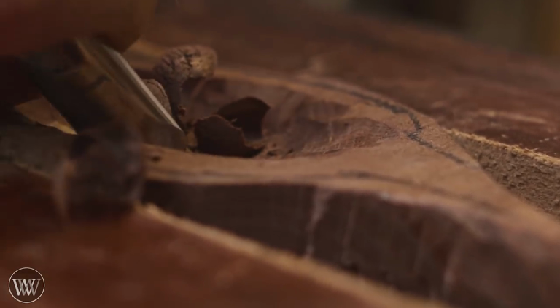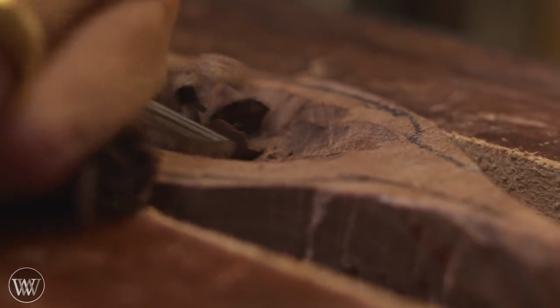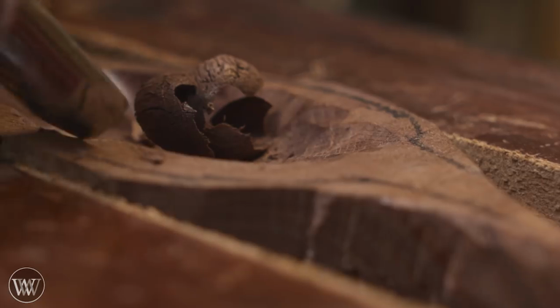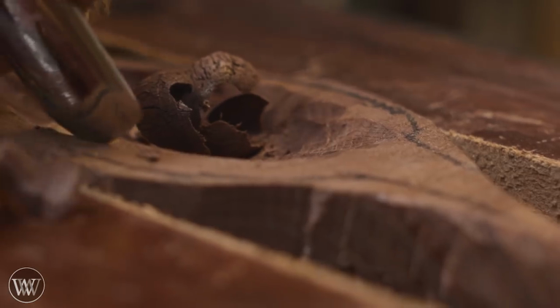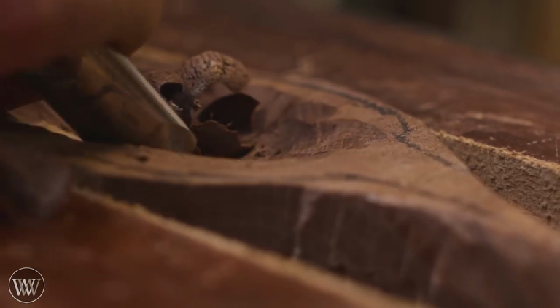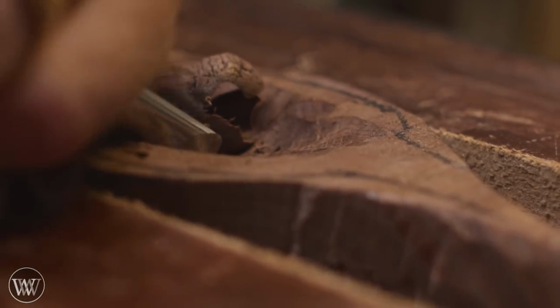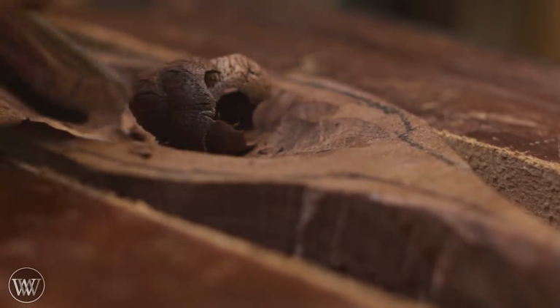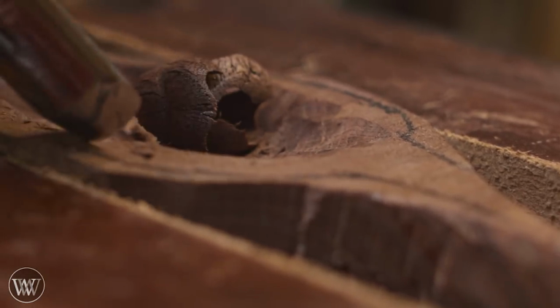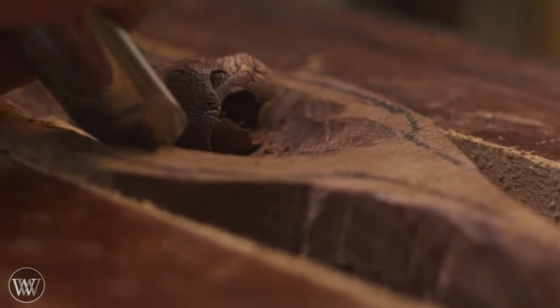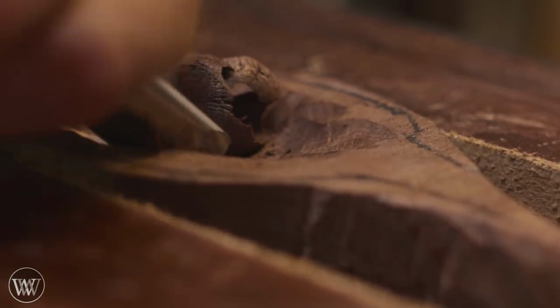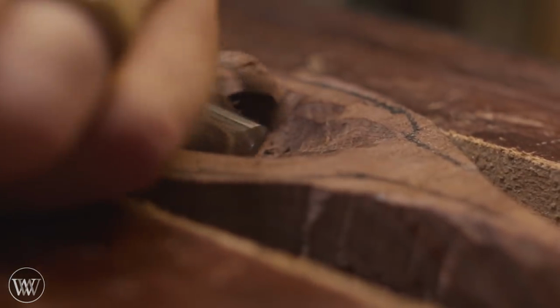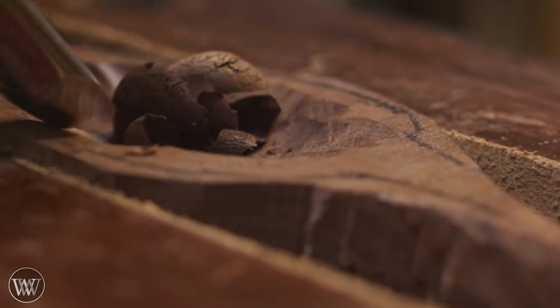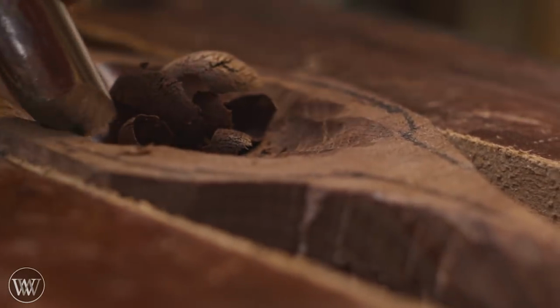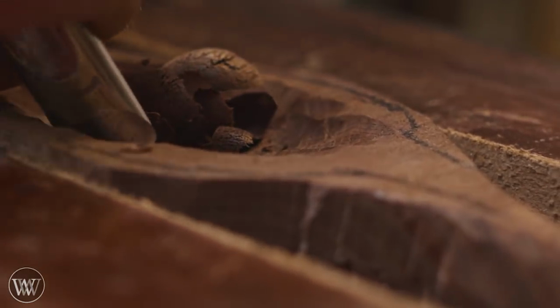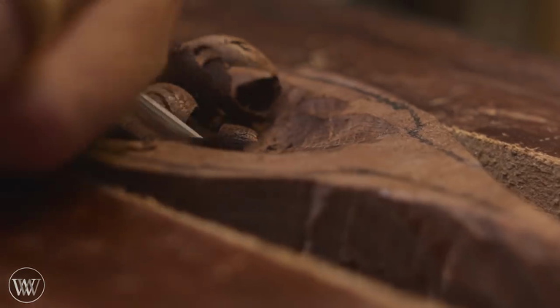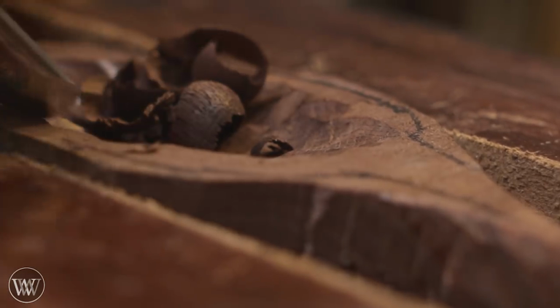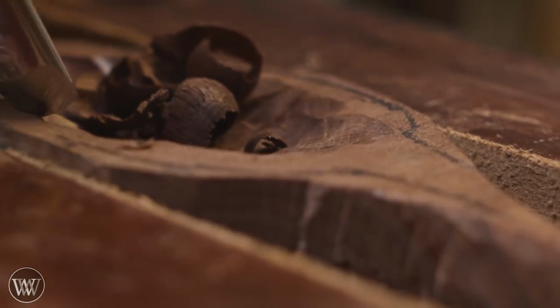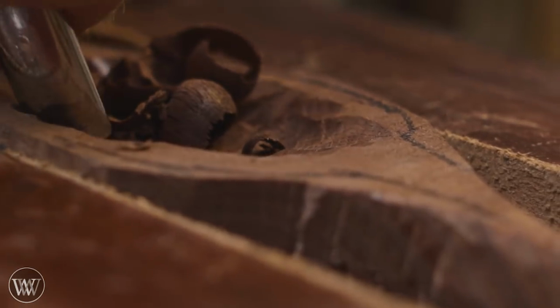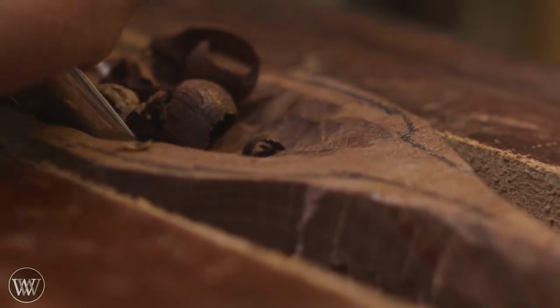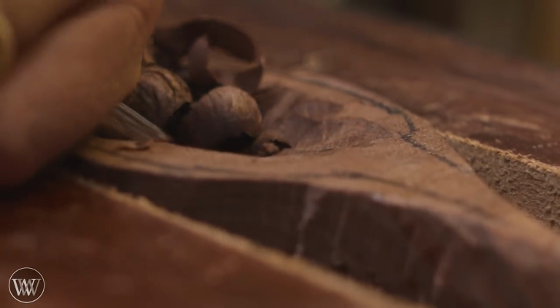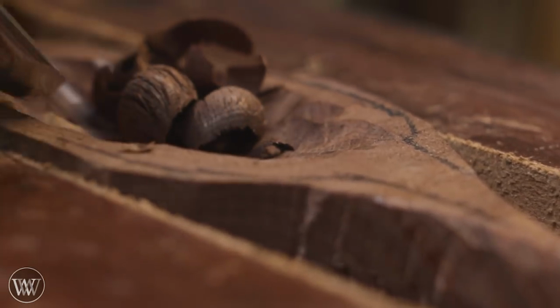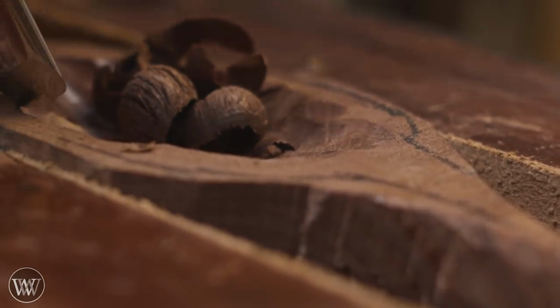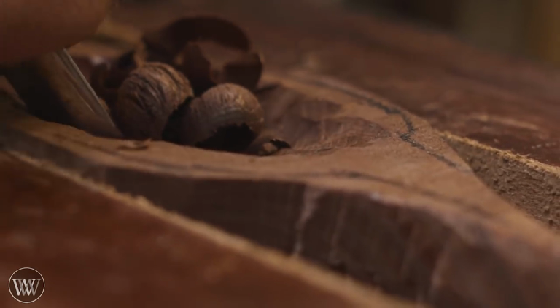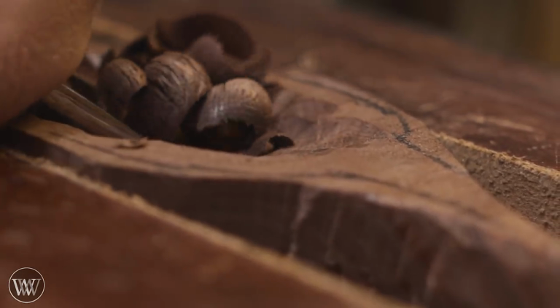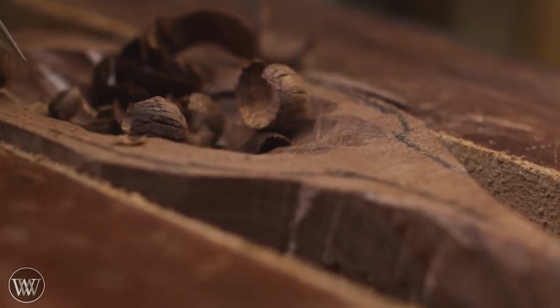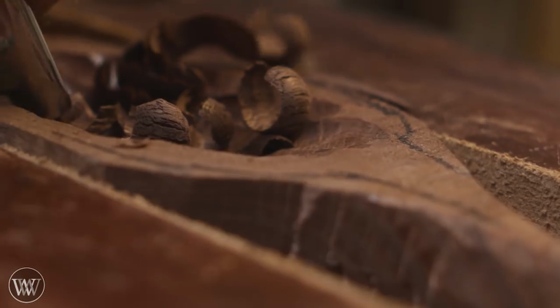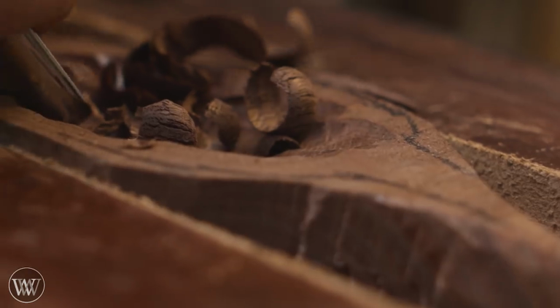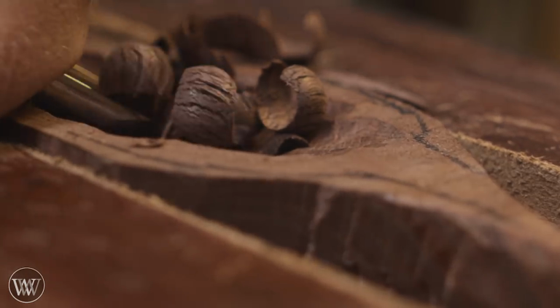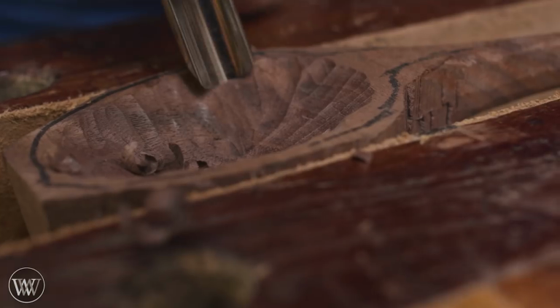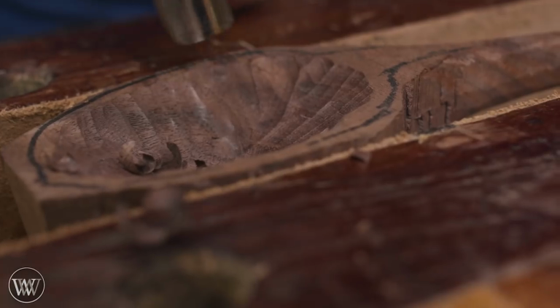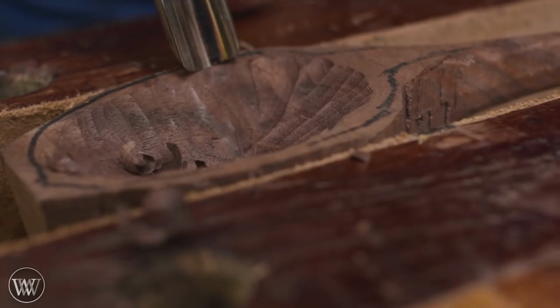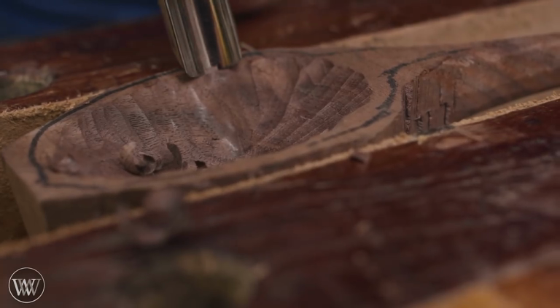After coming out from both ends, I can come in from the side, and this is so easy with a good gouge — it just runs across the grain. And again you get these beautiful ice cream curls that are making me hungry again.